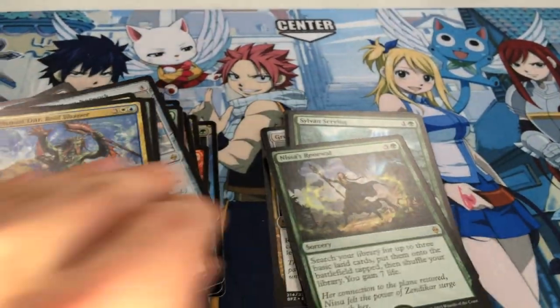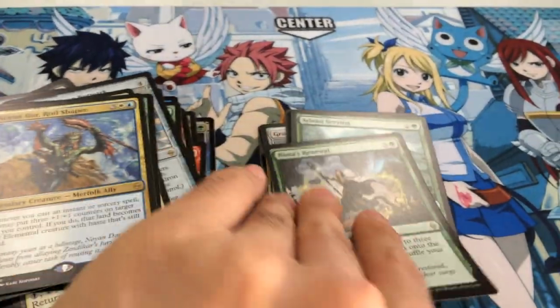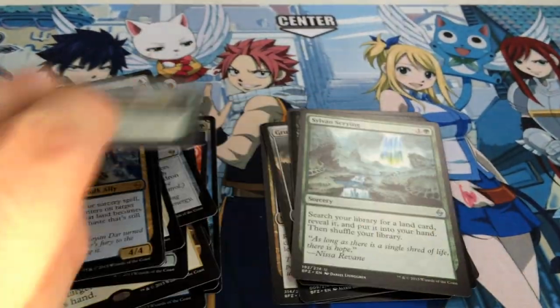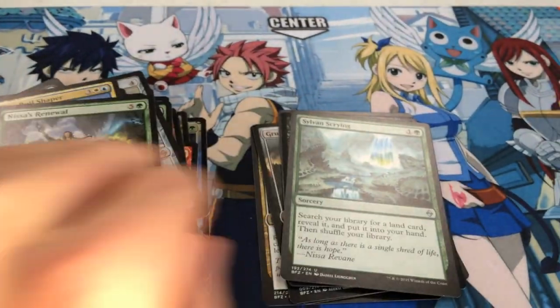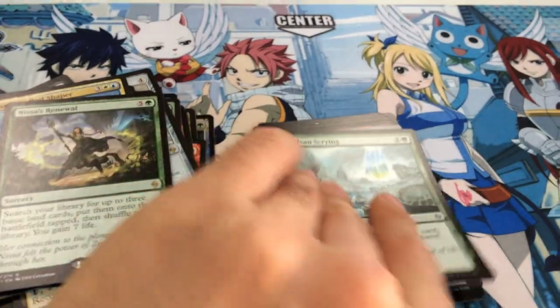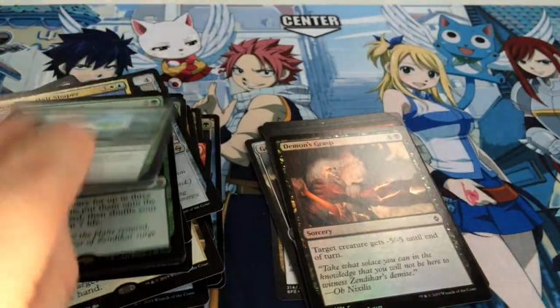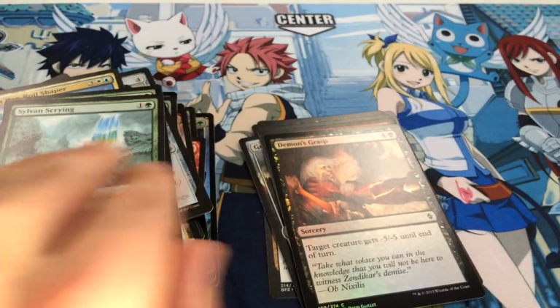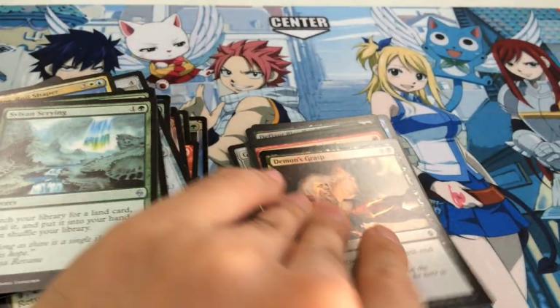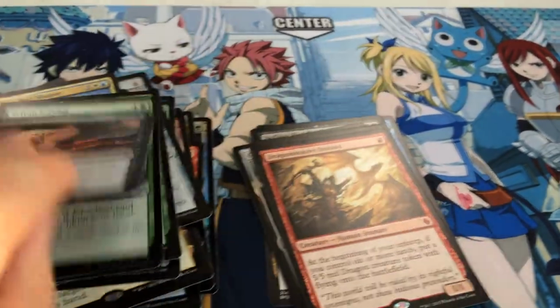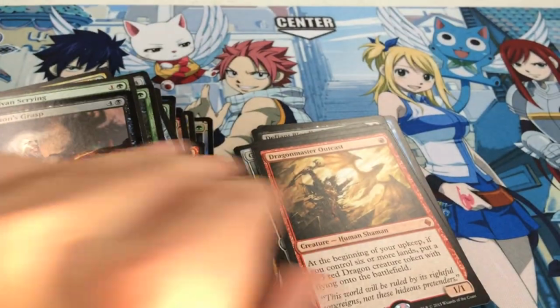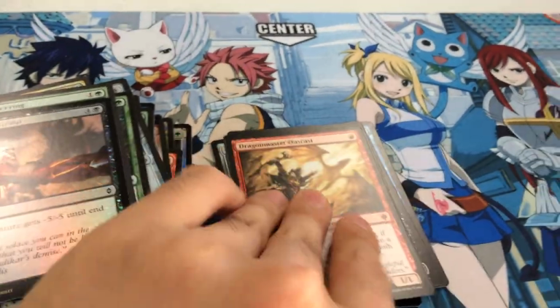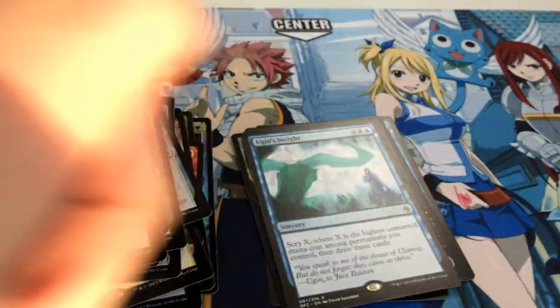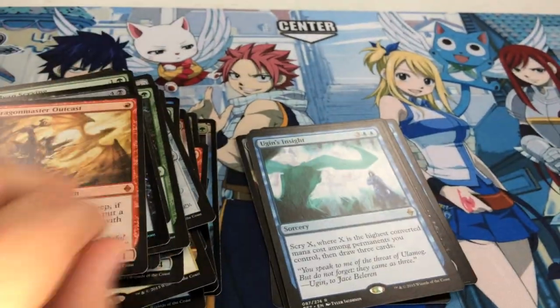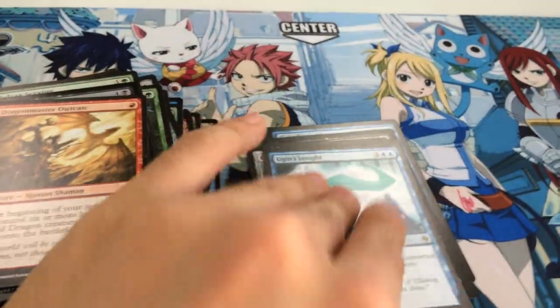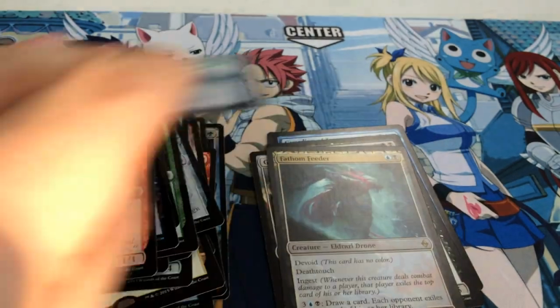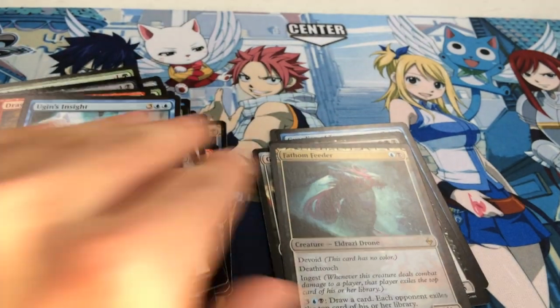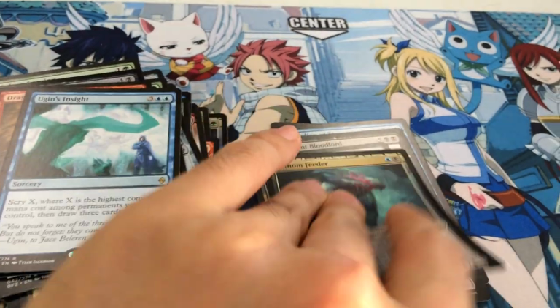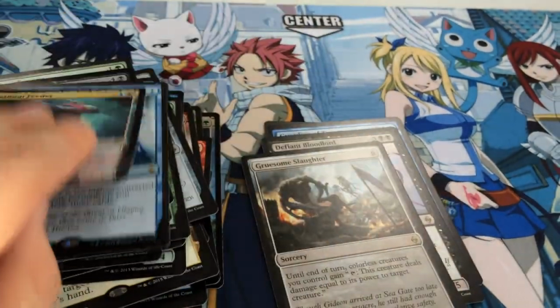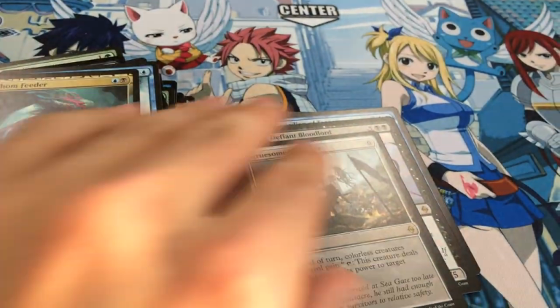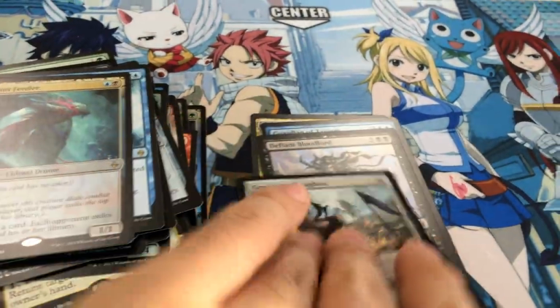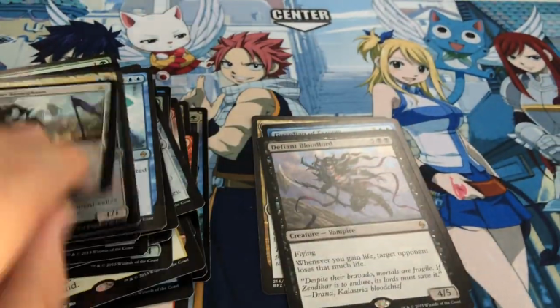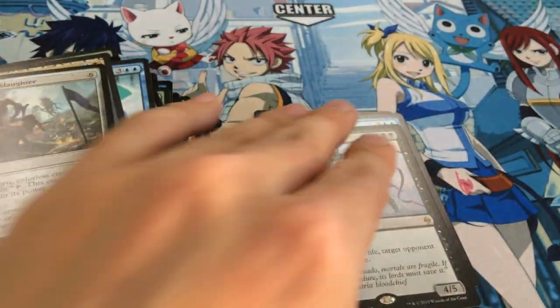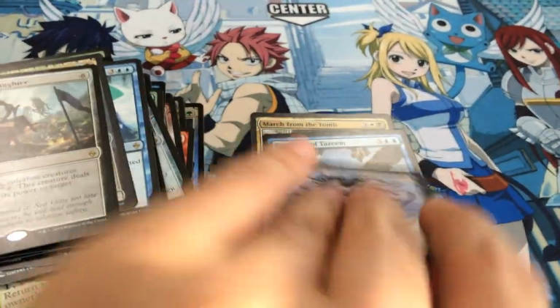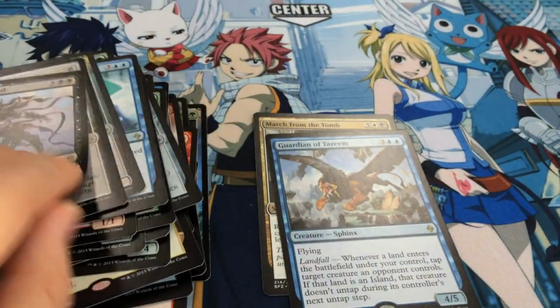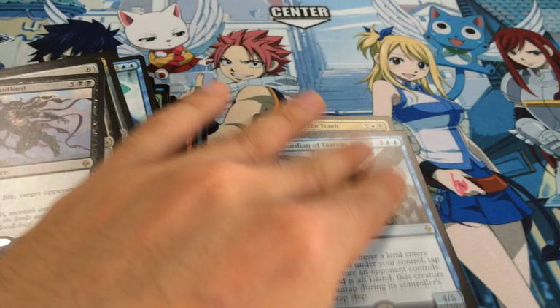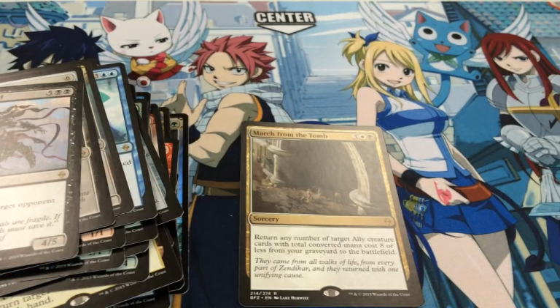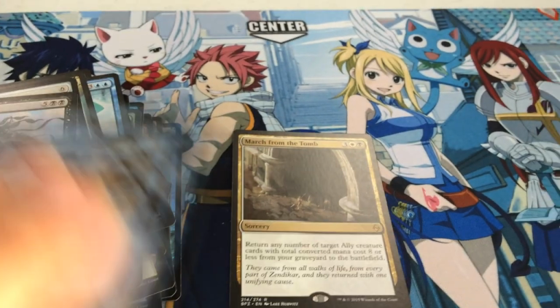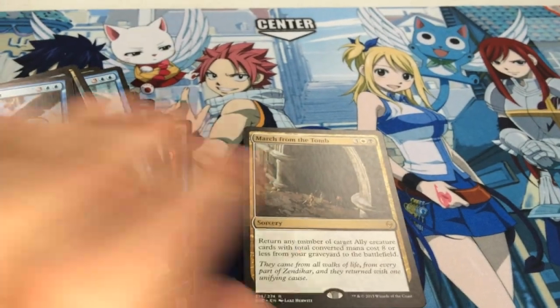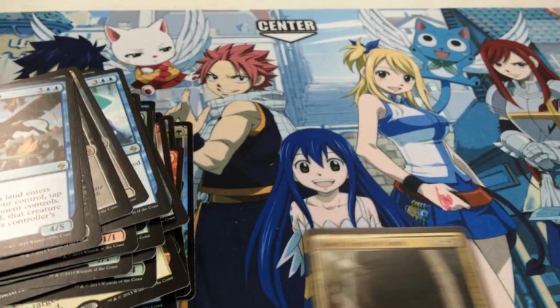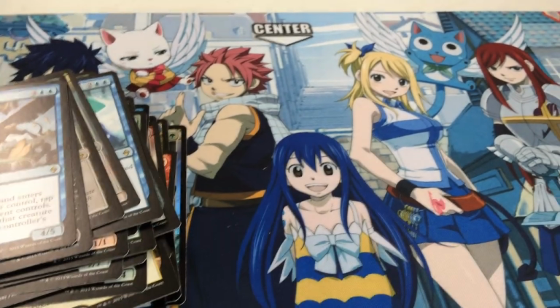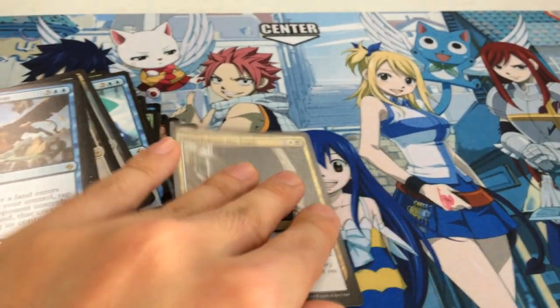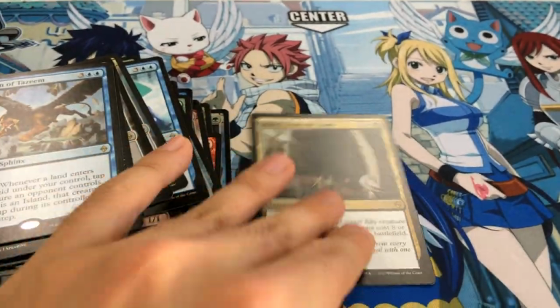Well, Den Protector could cost five mana if you want to use it that way. We should teach him how to play.